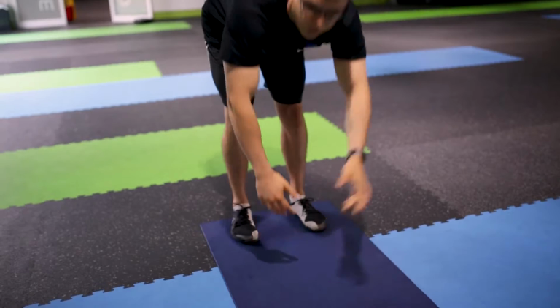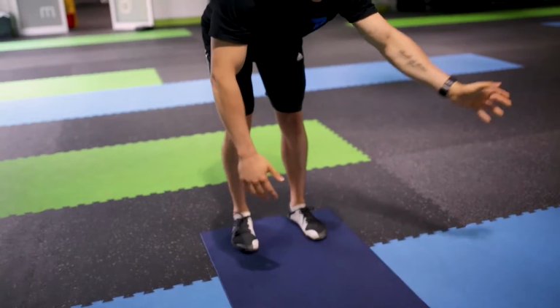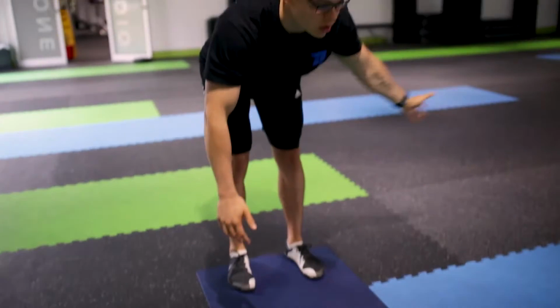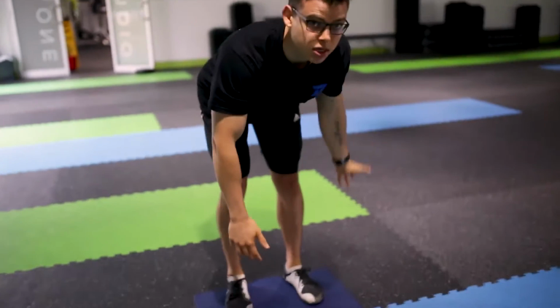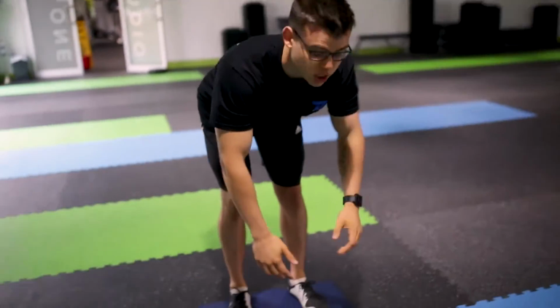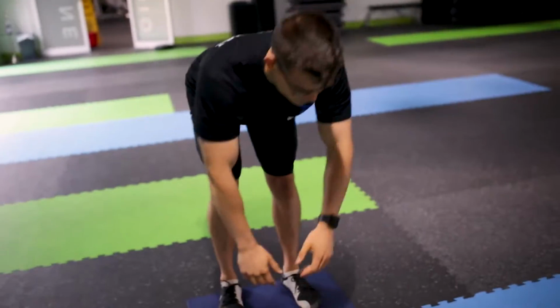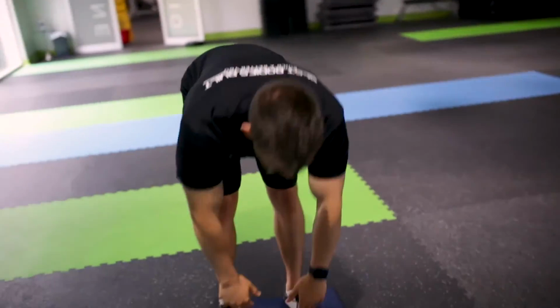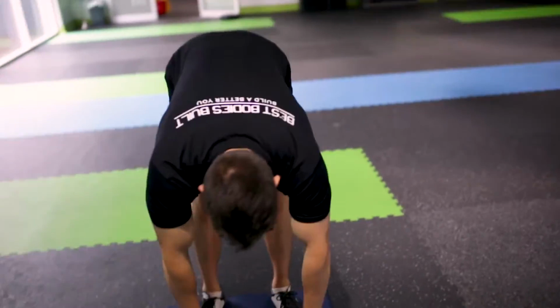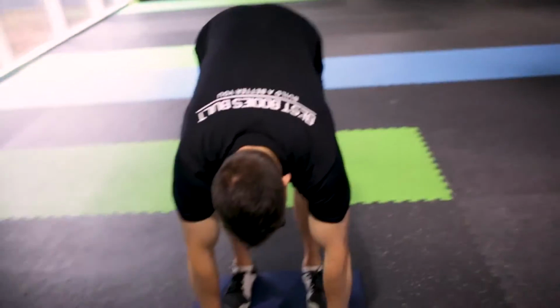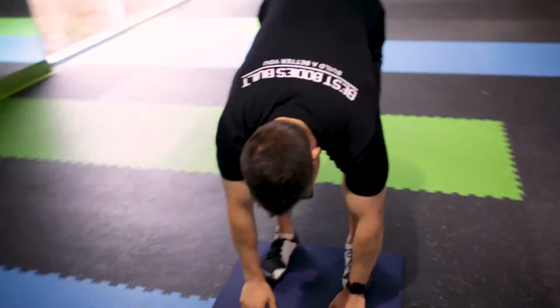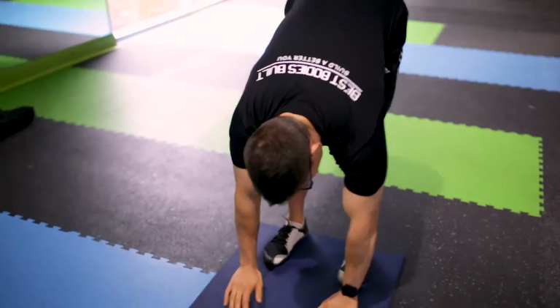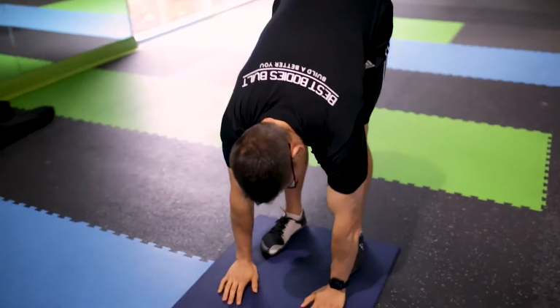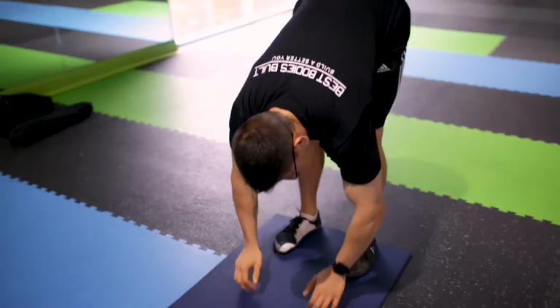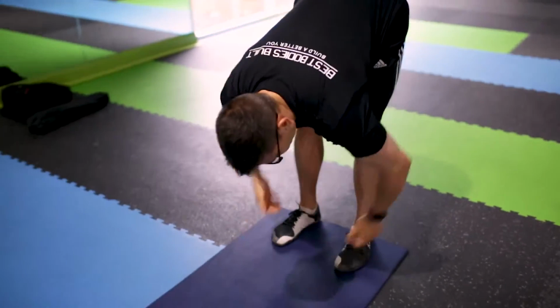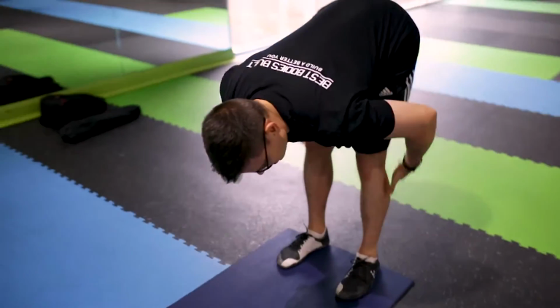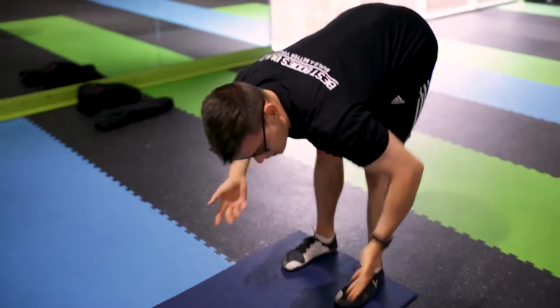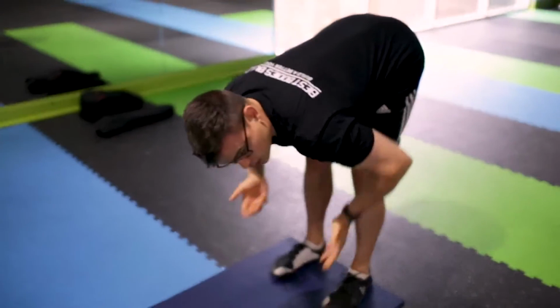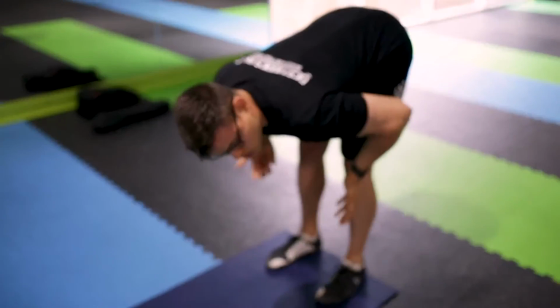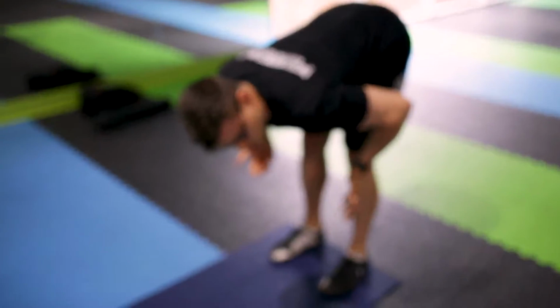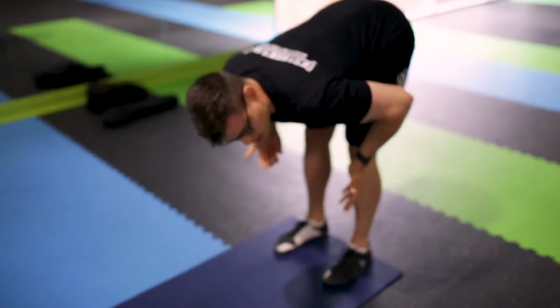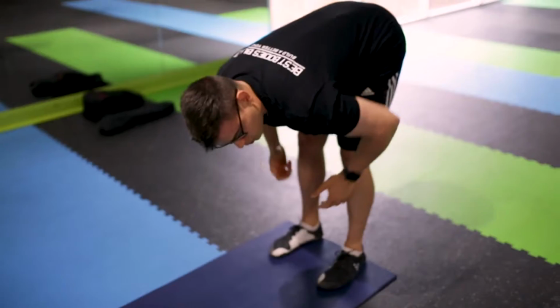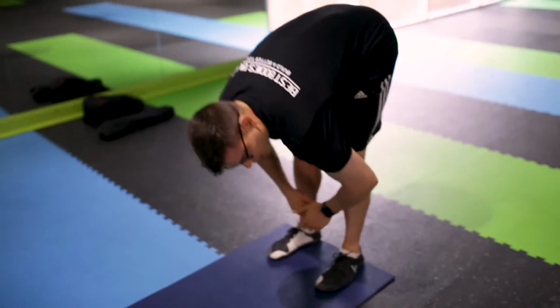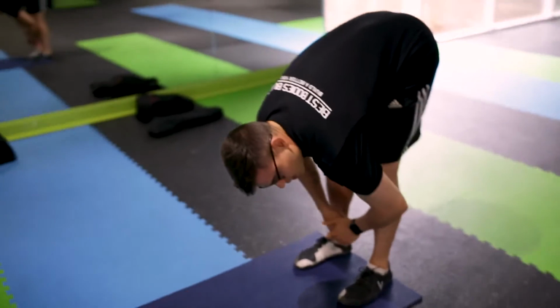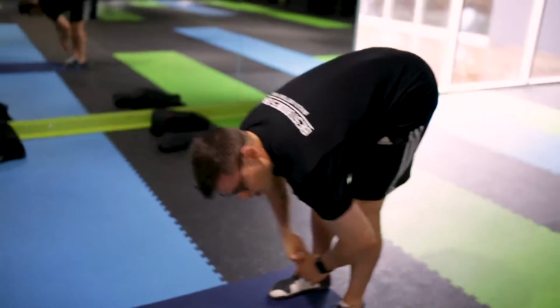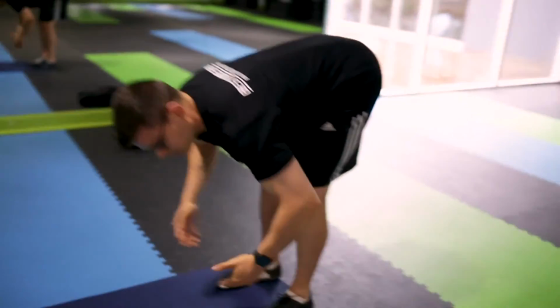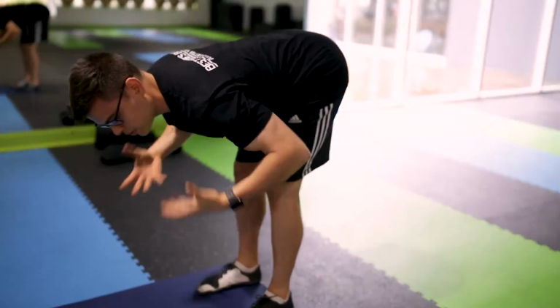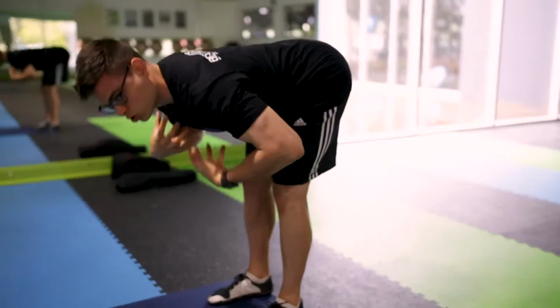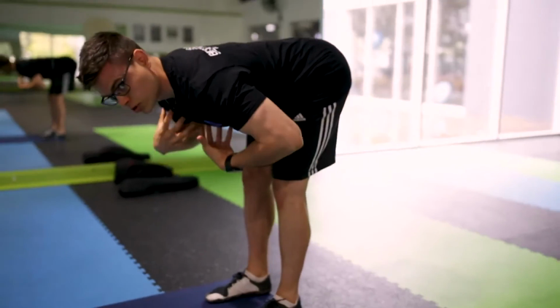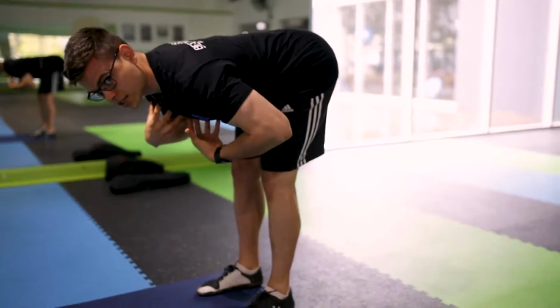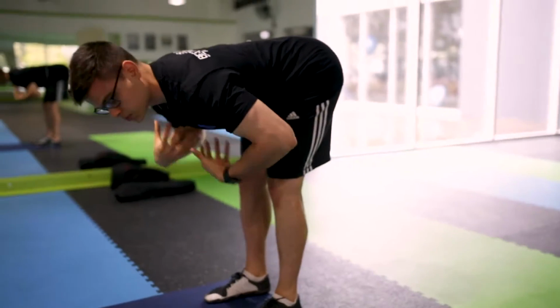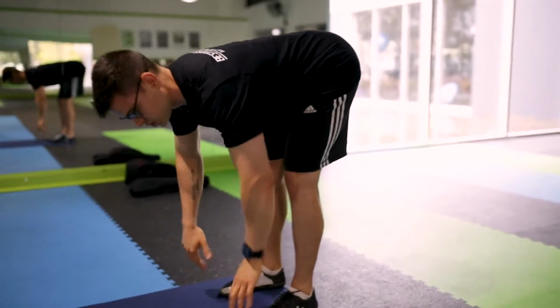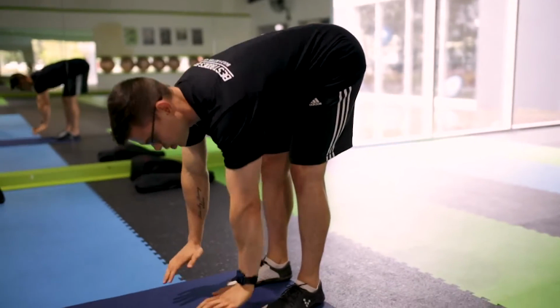Come around the side here Jack. You have to see that everything is nice and straight here — I'm not rounding, I'm keeping good thoracic position.